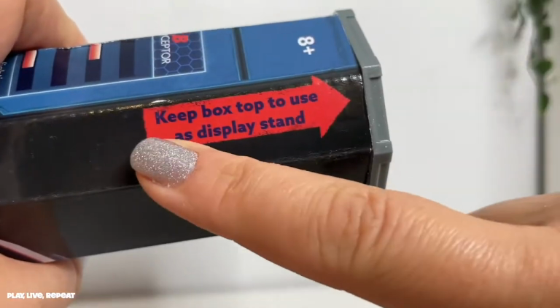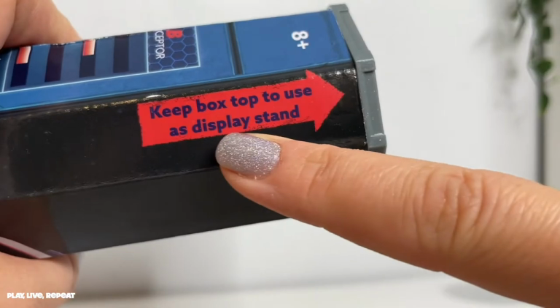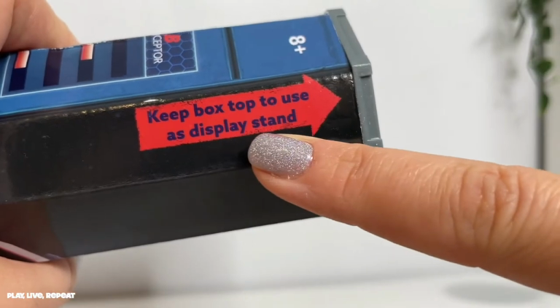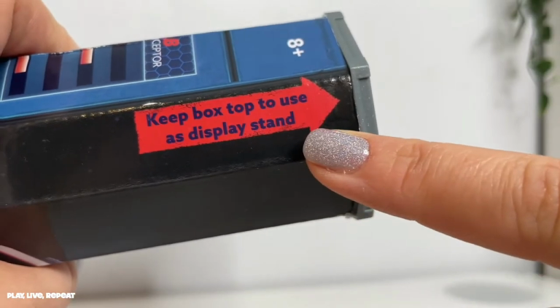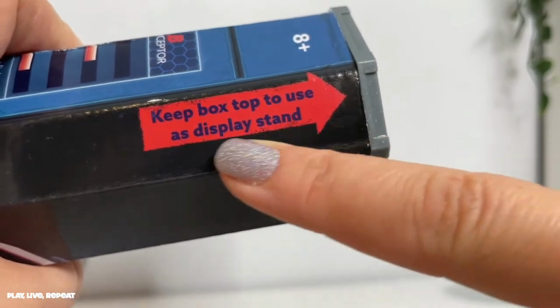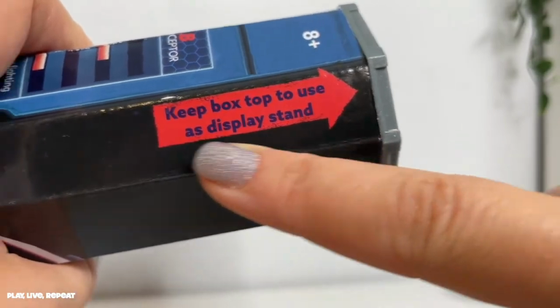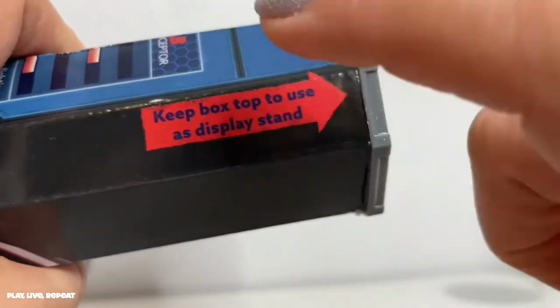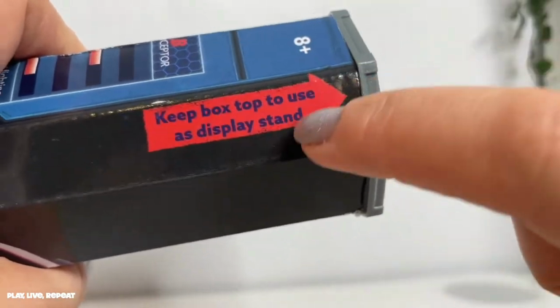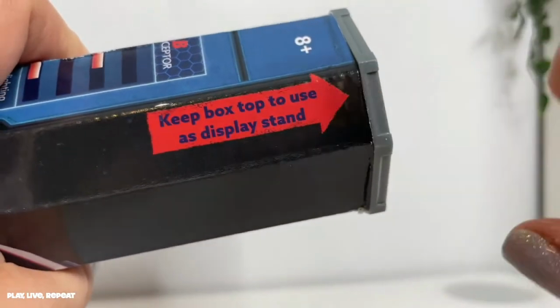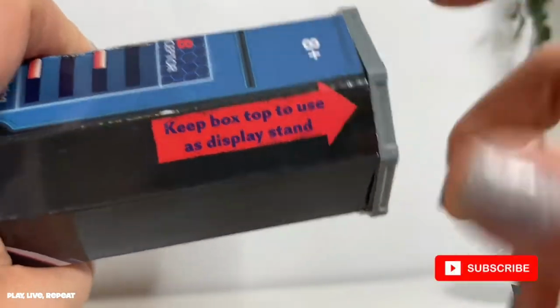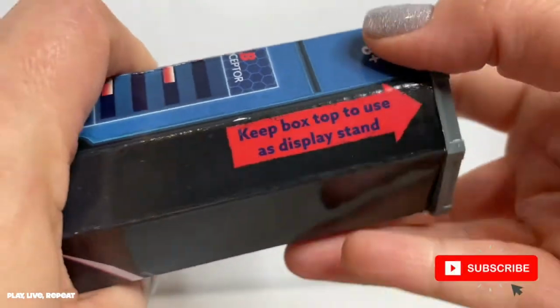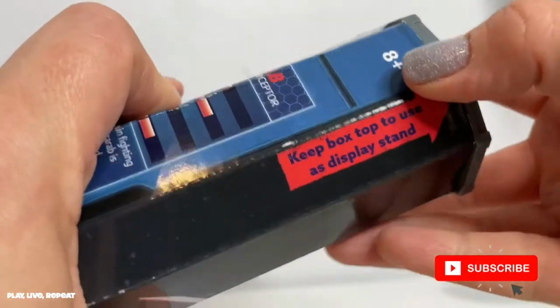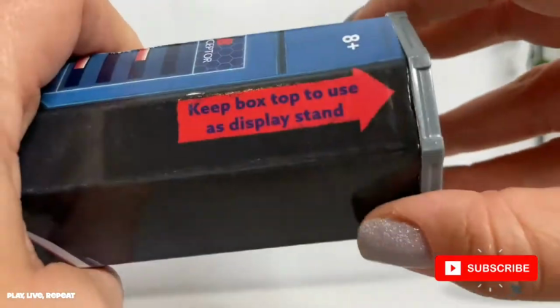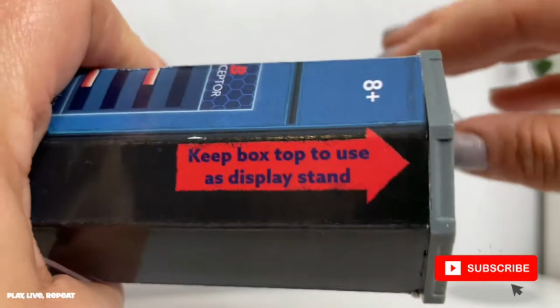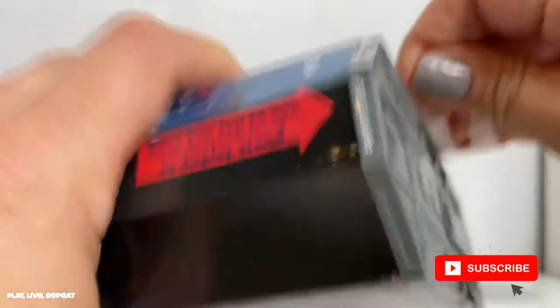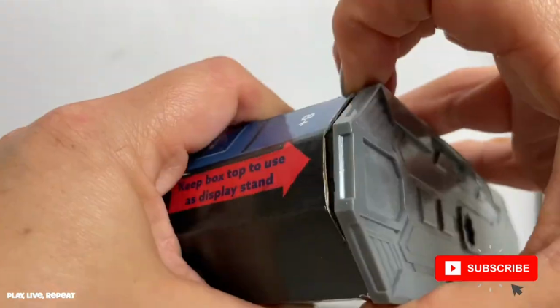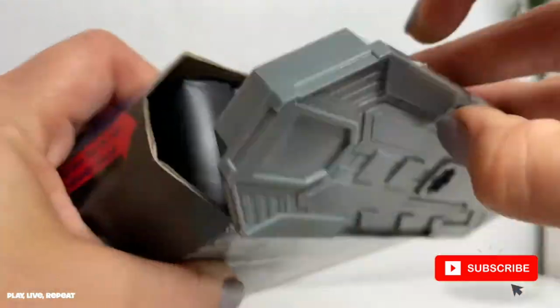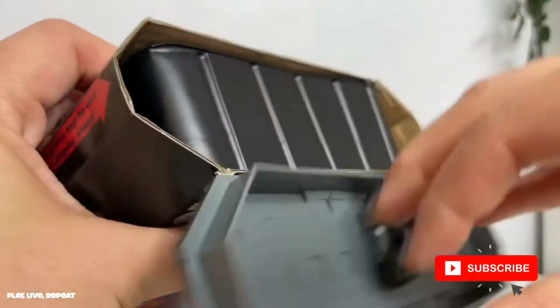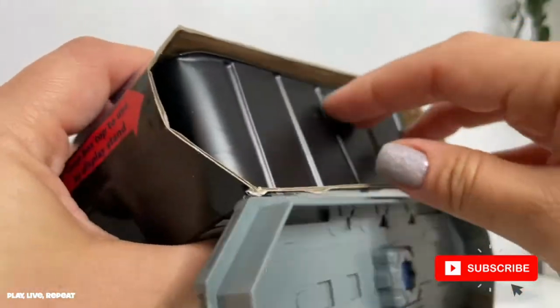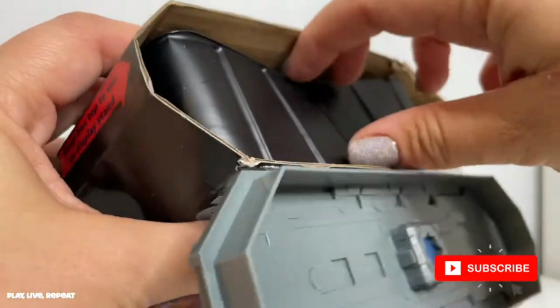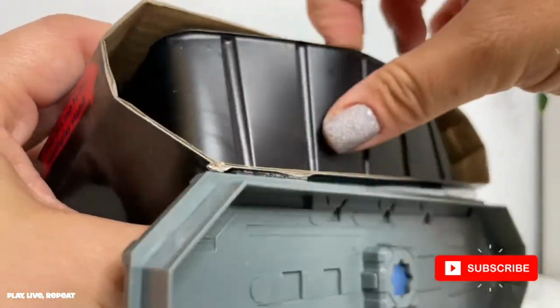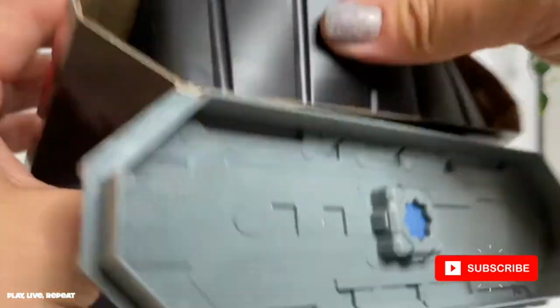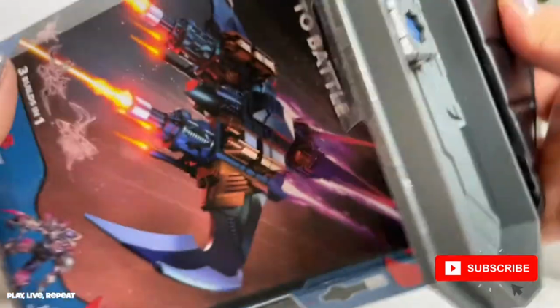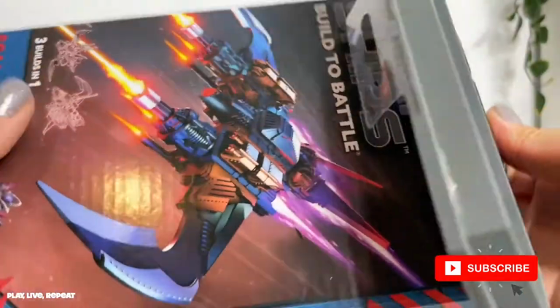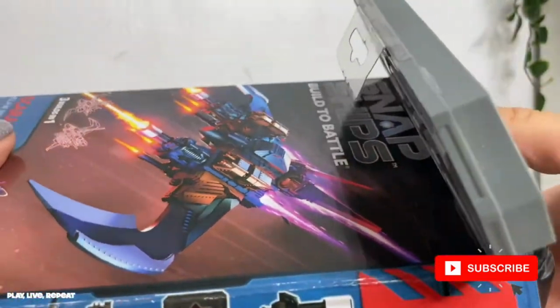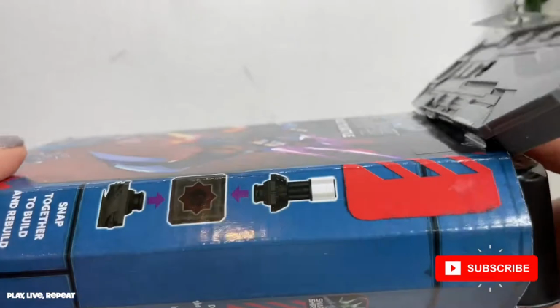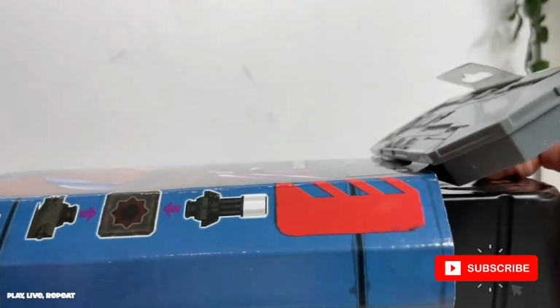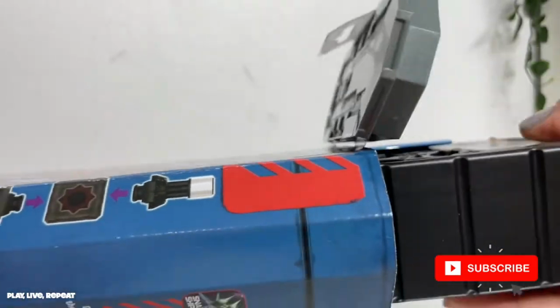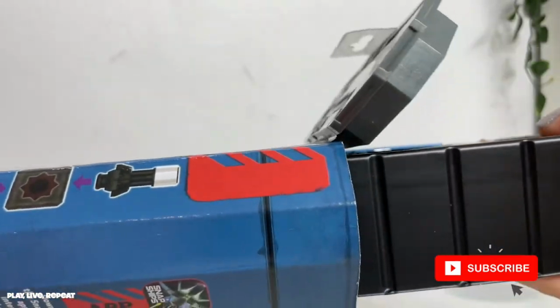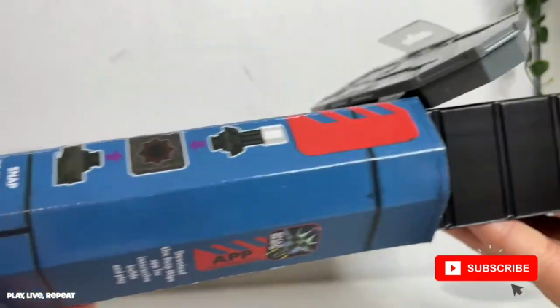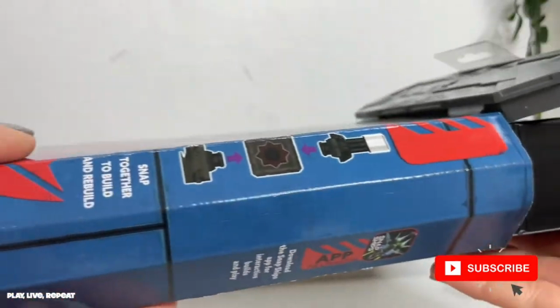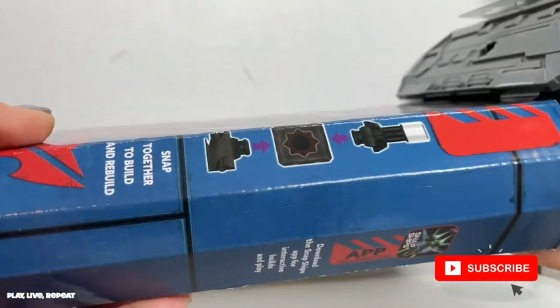Don't forget to keep the box top to use as a display stand. It's for ages 8. I mentioned while unboxing it that my son, who's 7 — at the time I think he was turning 7 — he tried to build this.